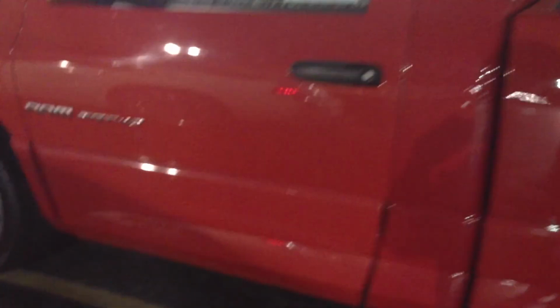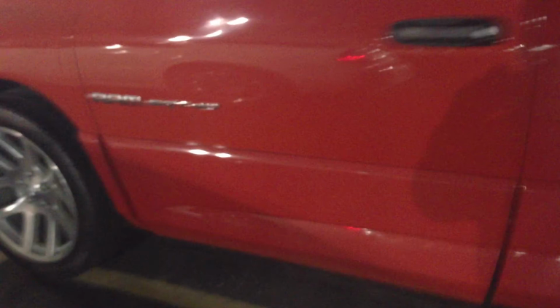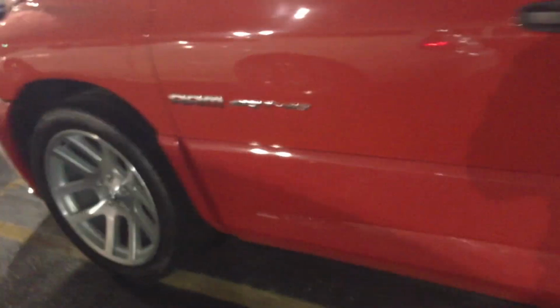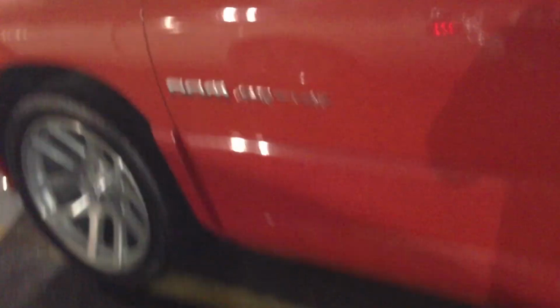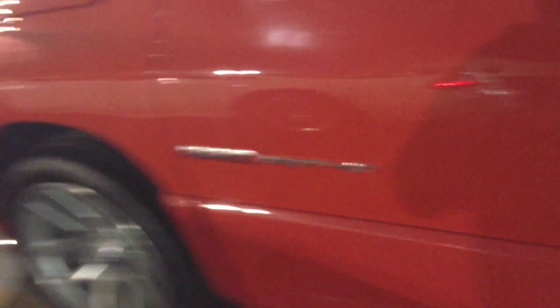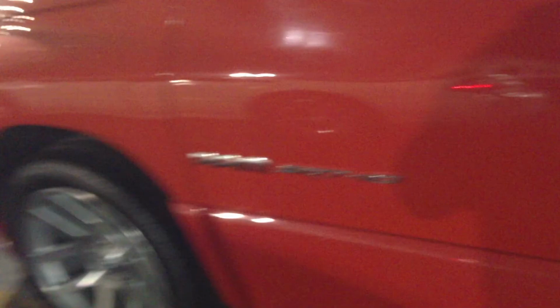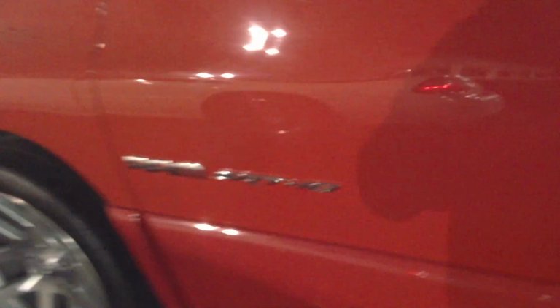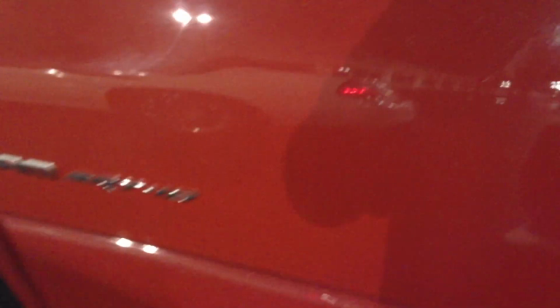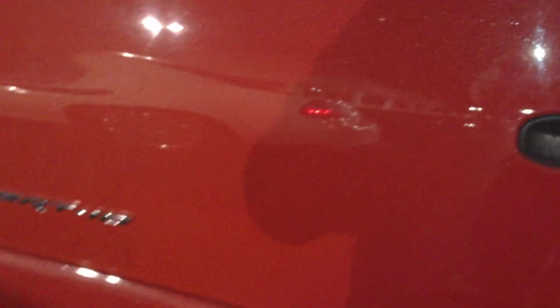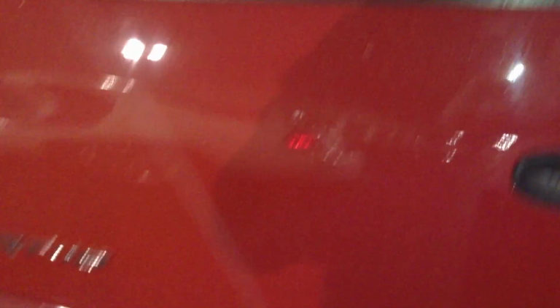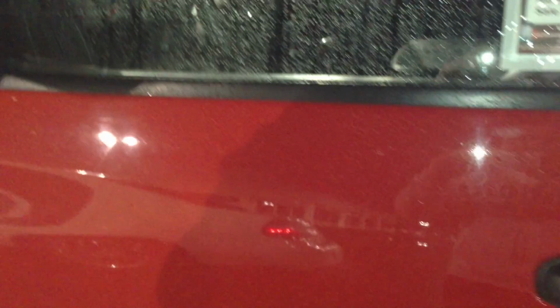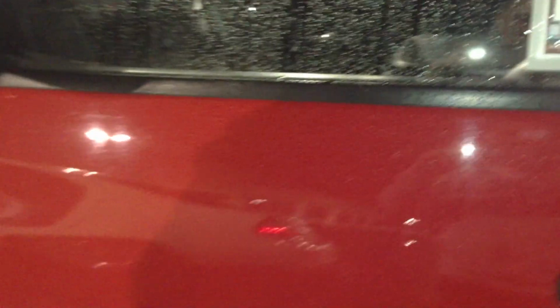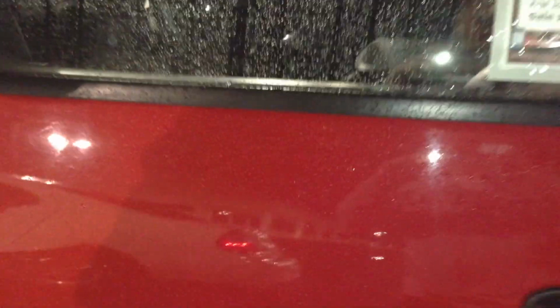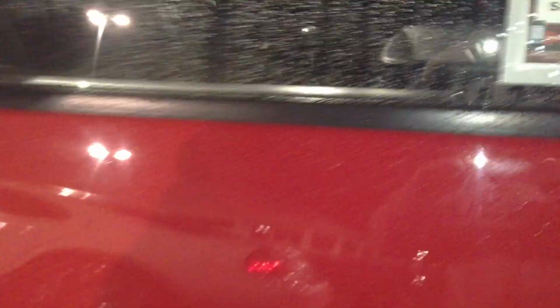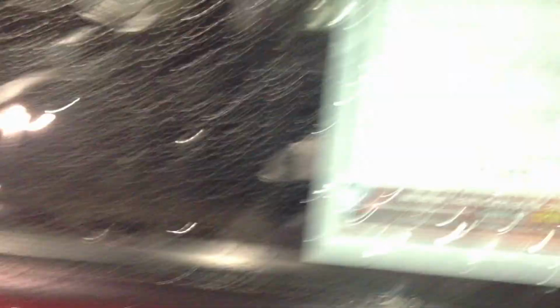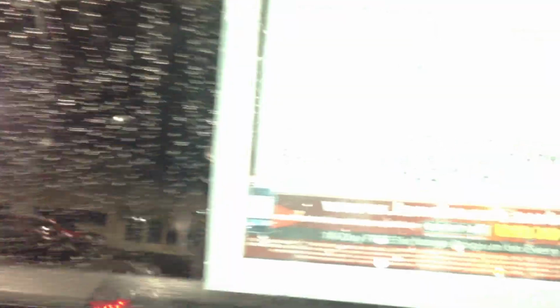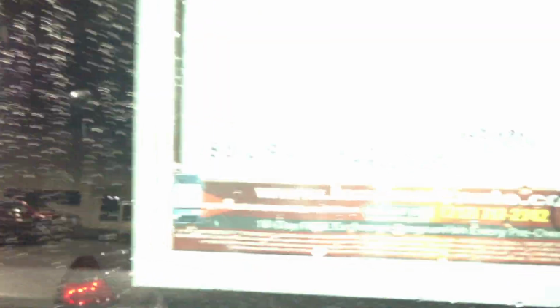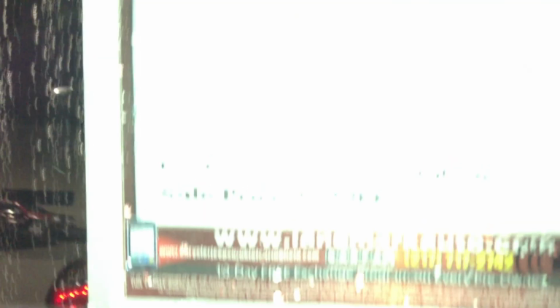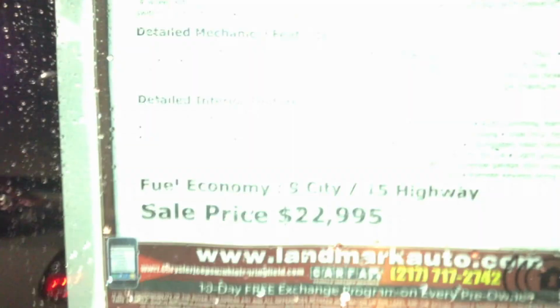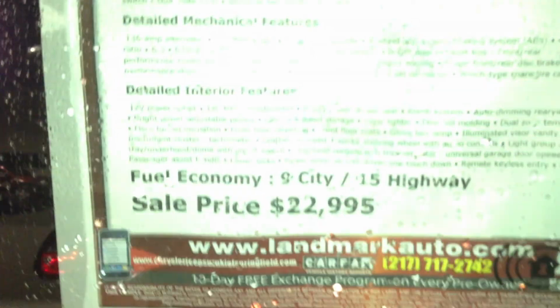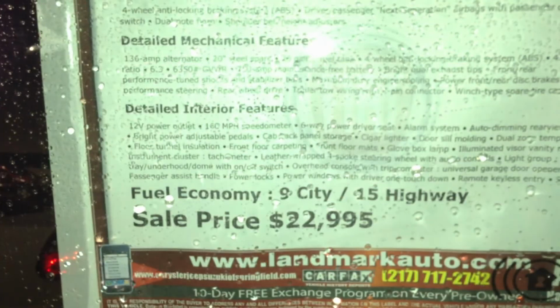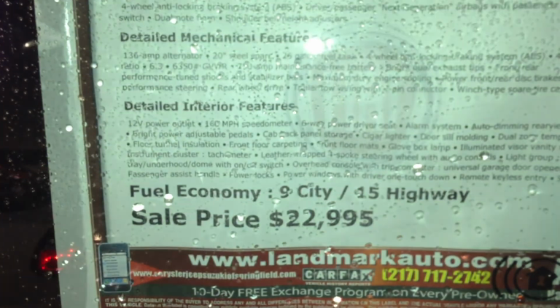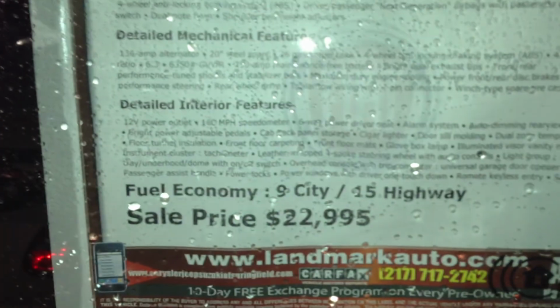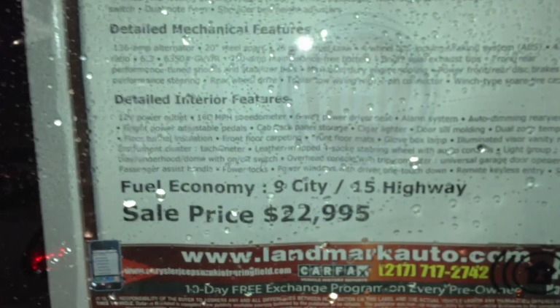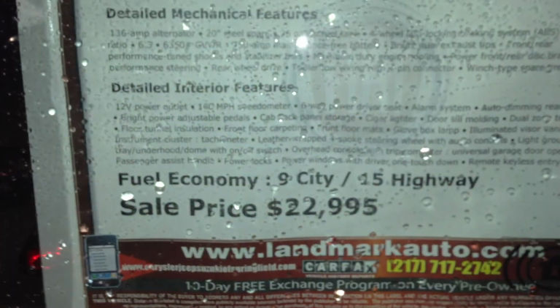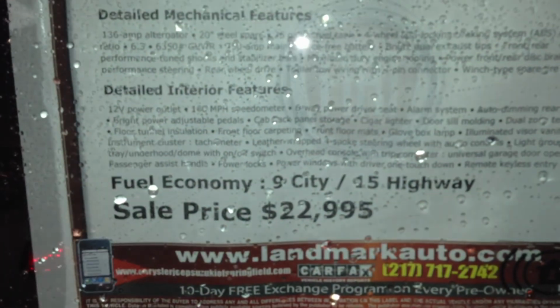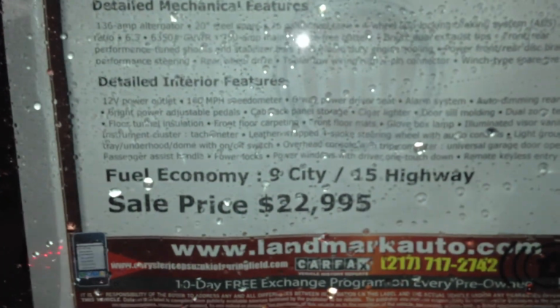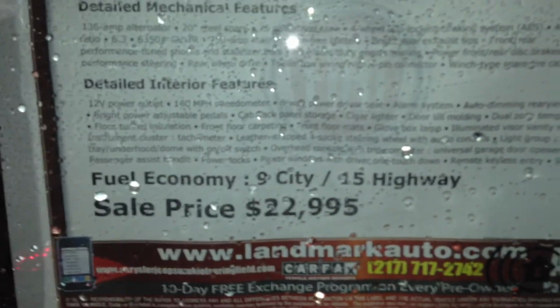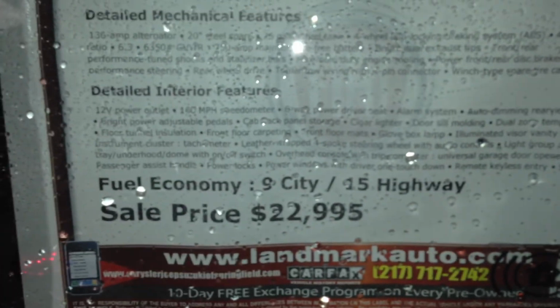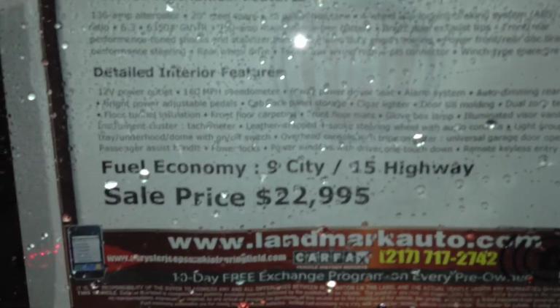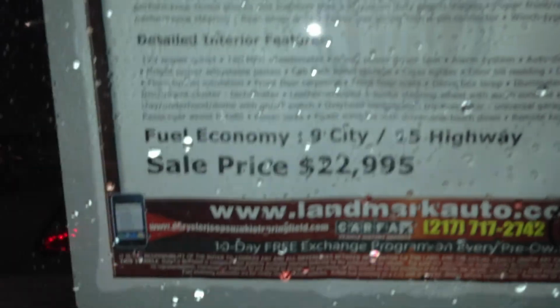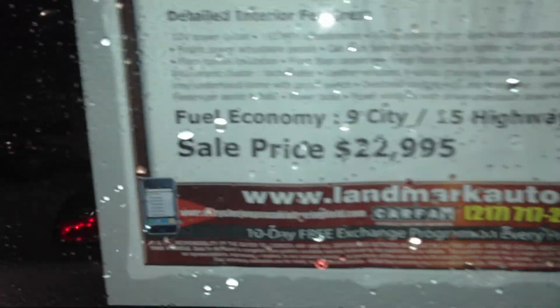This is over here at Landmark Ford Chrysler in Springfield, Illinois. Decent price on that, guys — $22,995. Look at the fuel economy: 9 city, 15 highway.